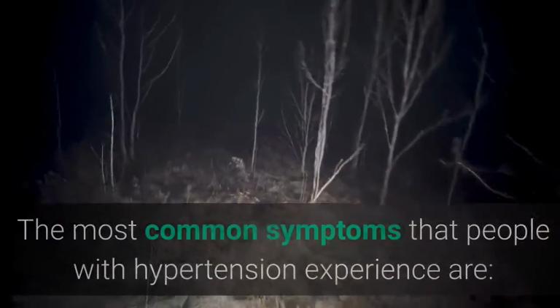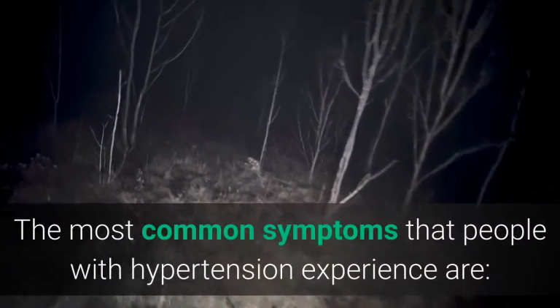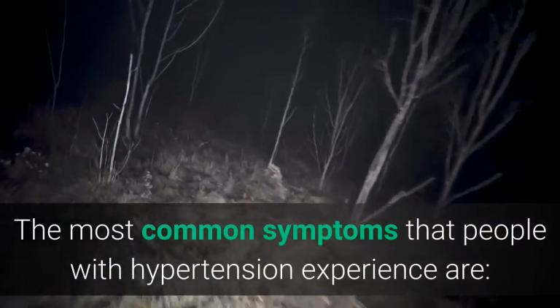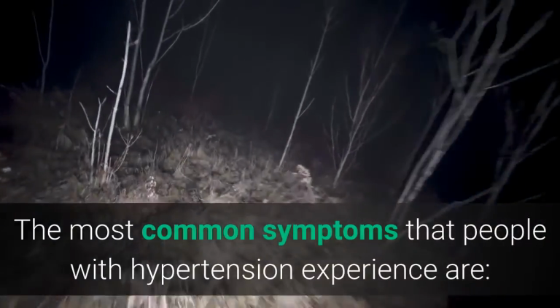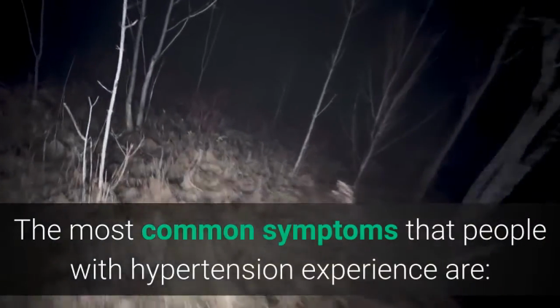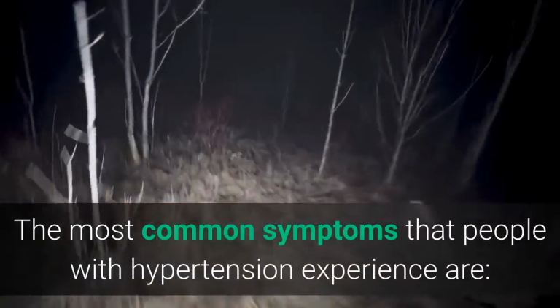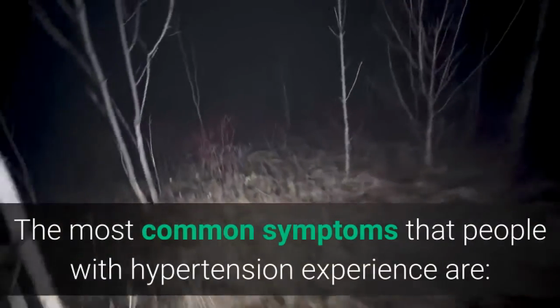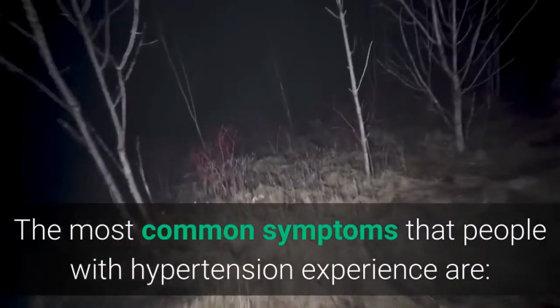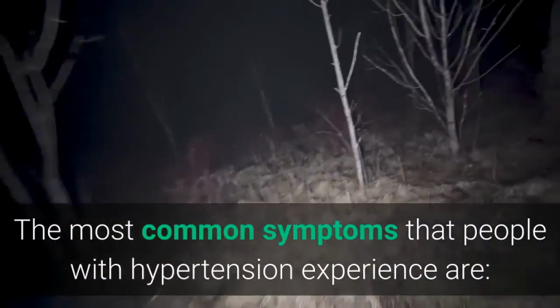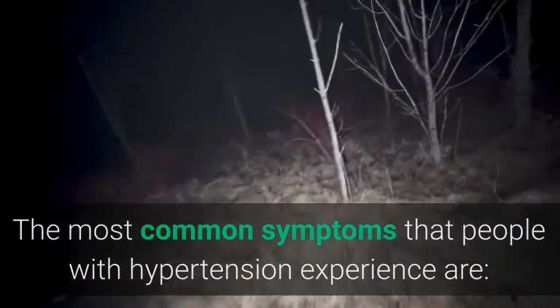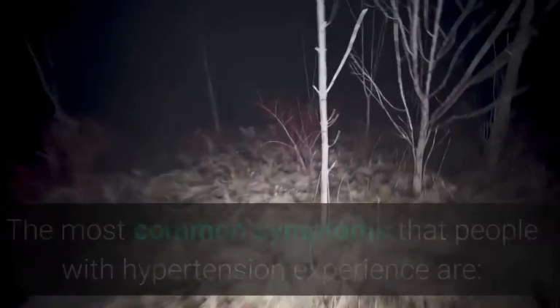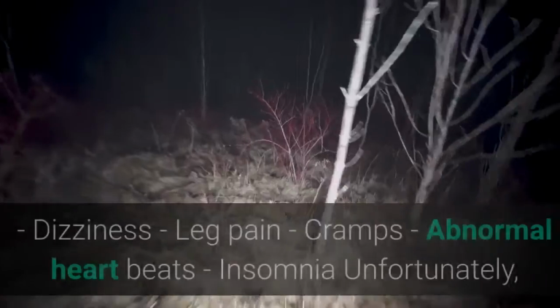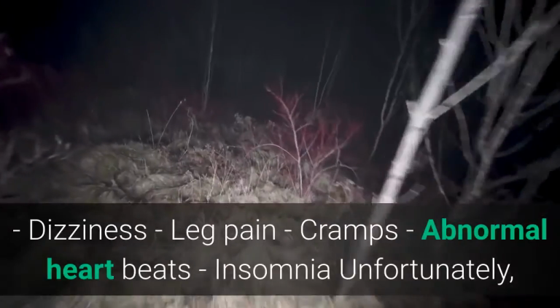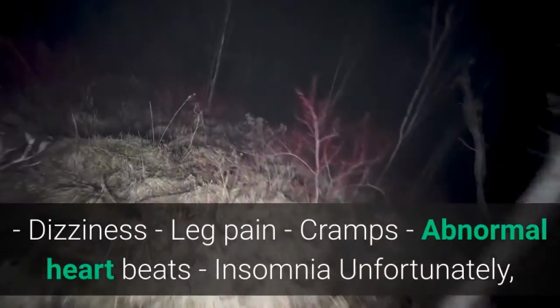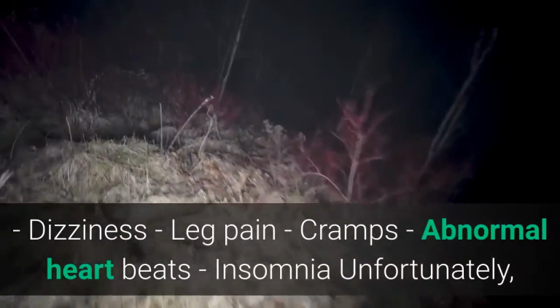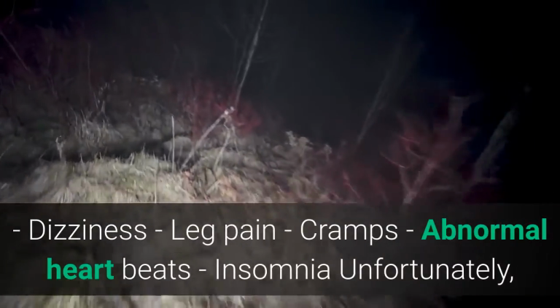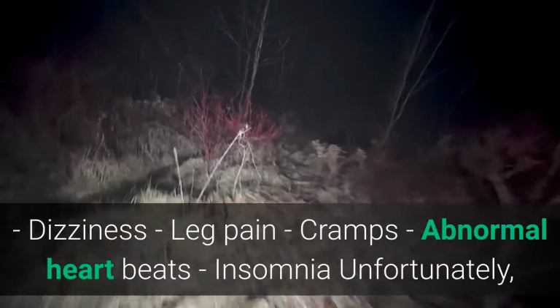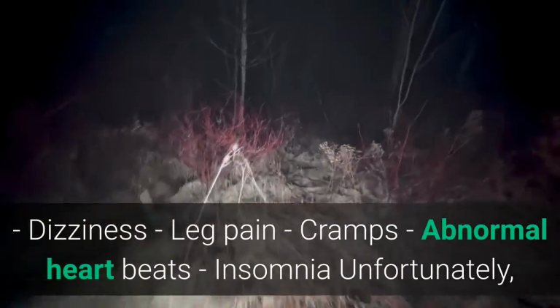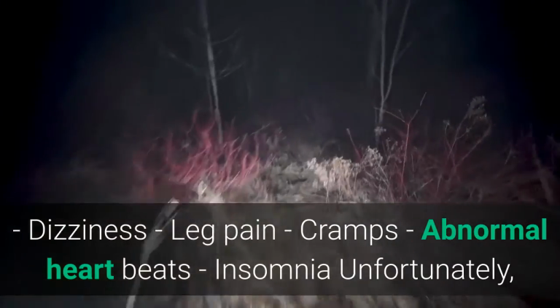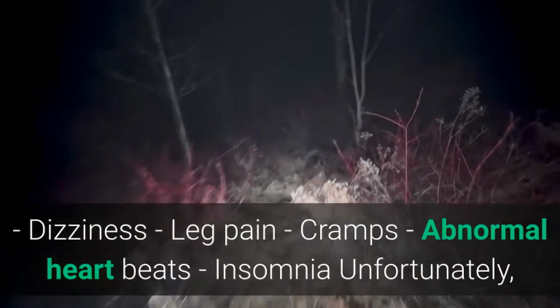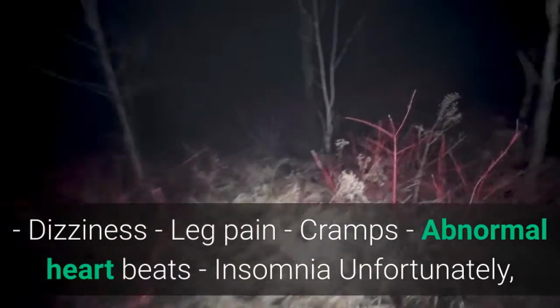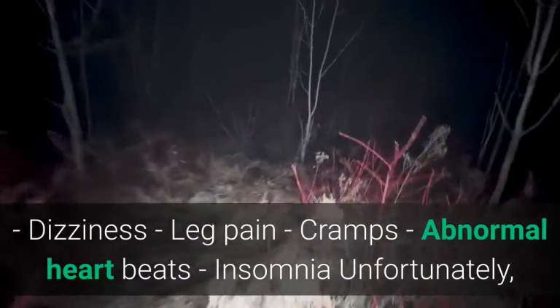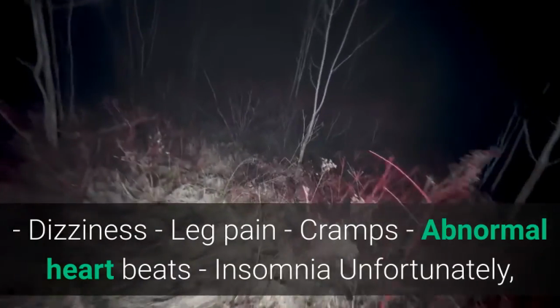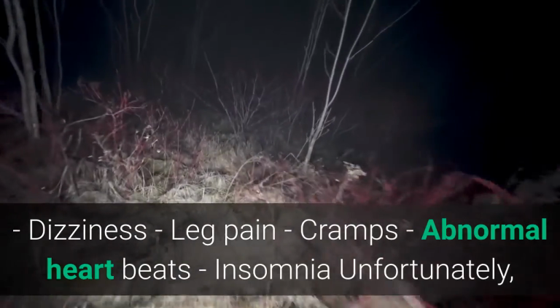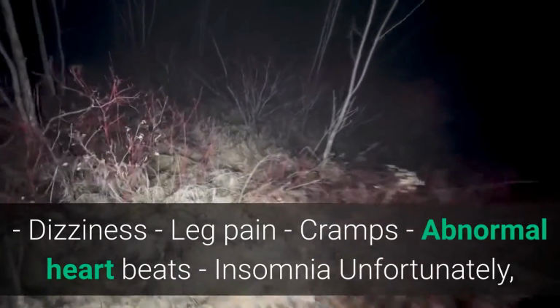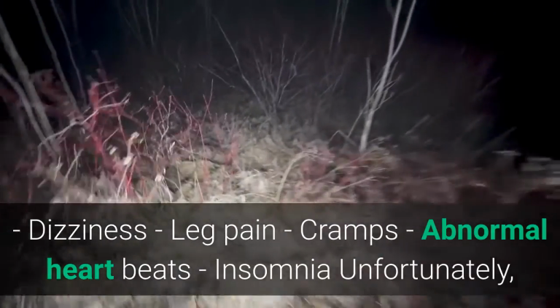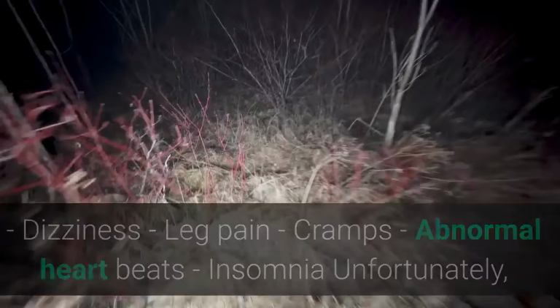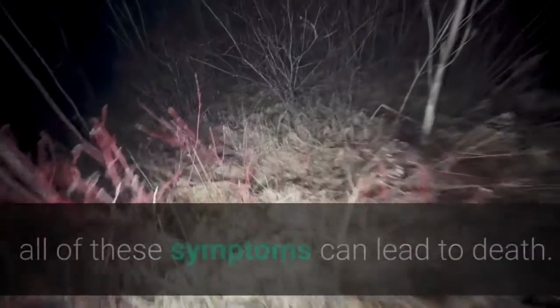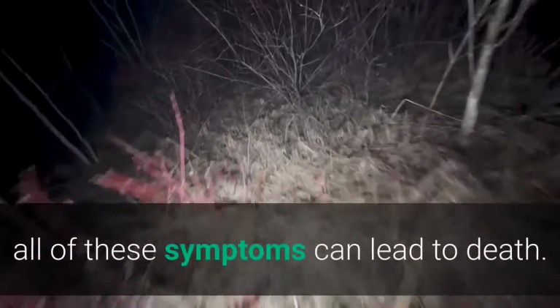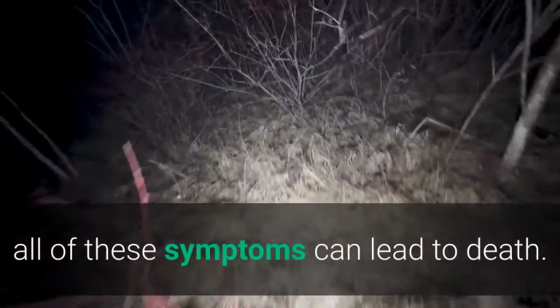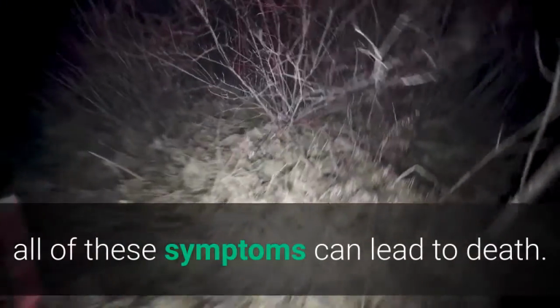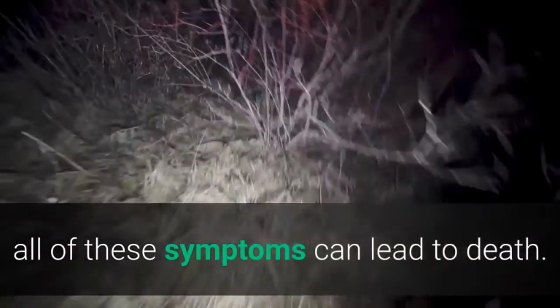The most common symptoms that people with hypertension experience are dizziness, leg pain, cramps, abnormal heartbeats, and insomnia. Unfortunately, all of these symptoms can lead to death.